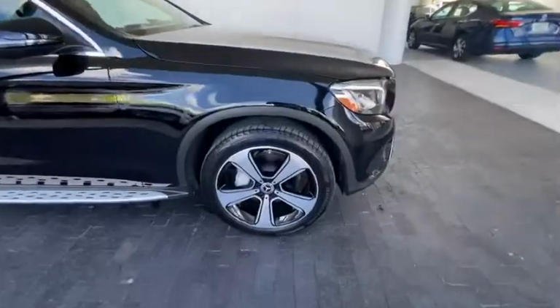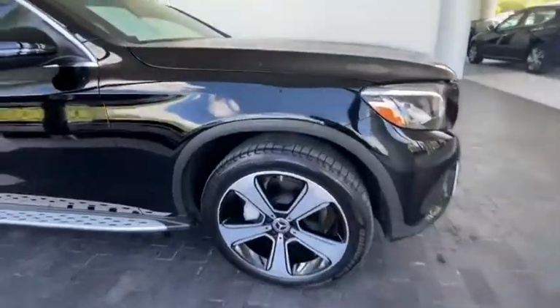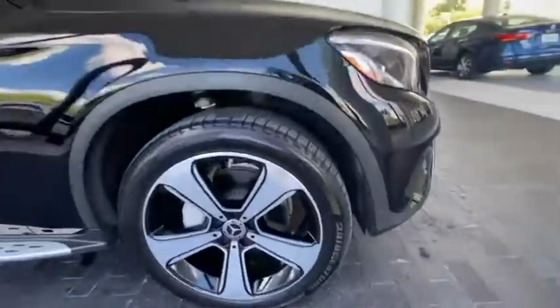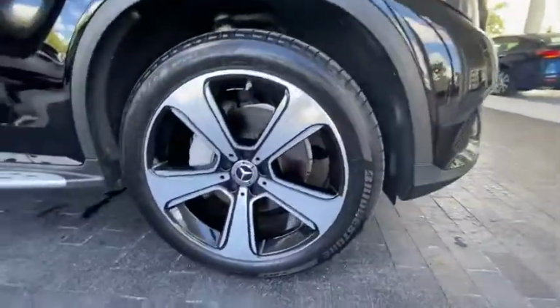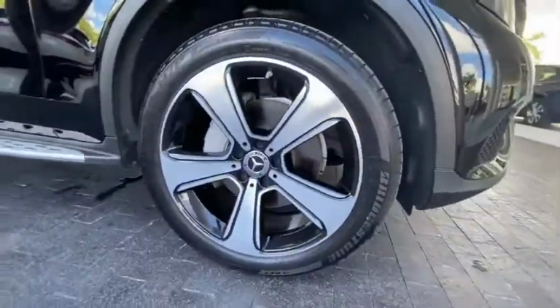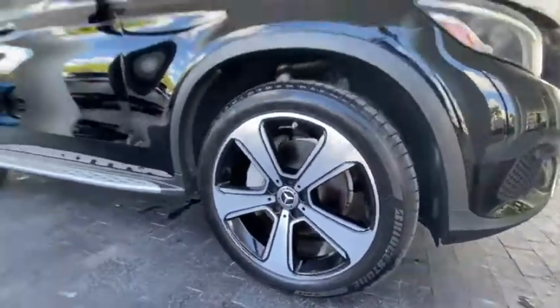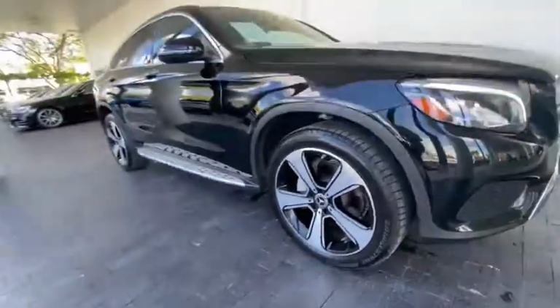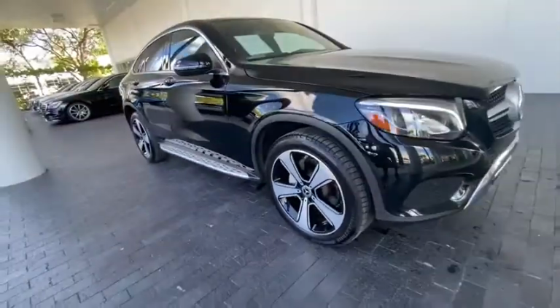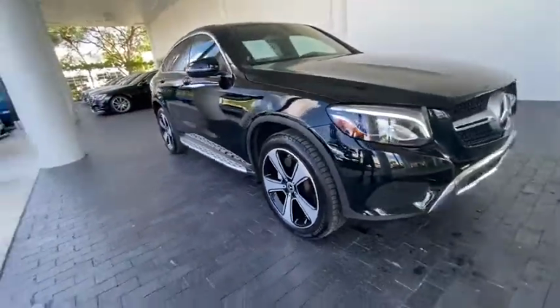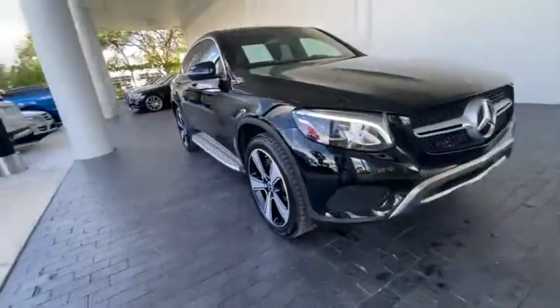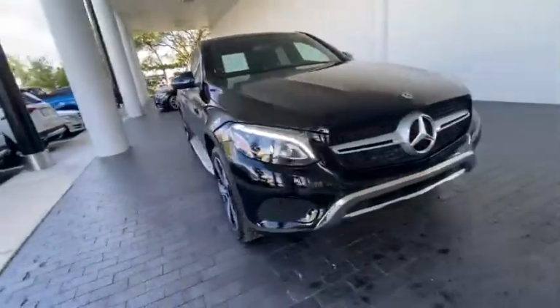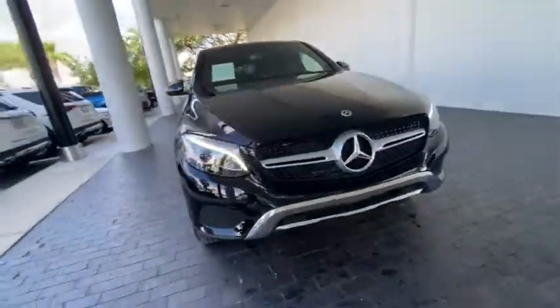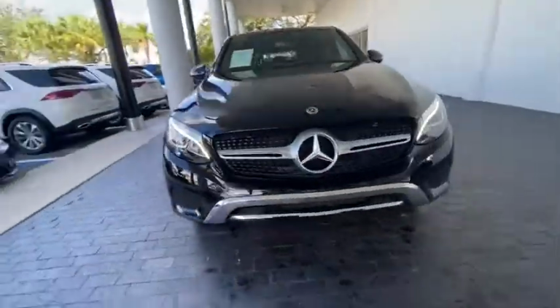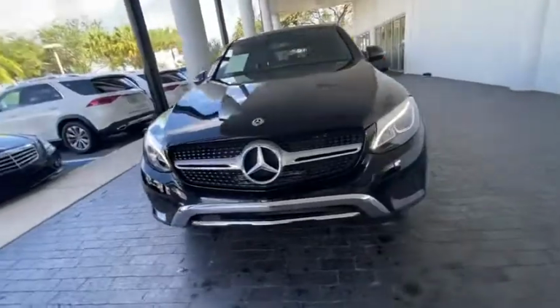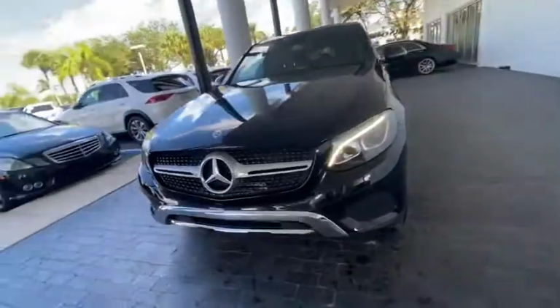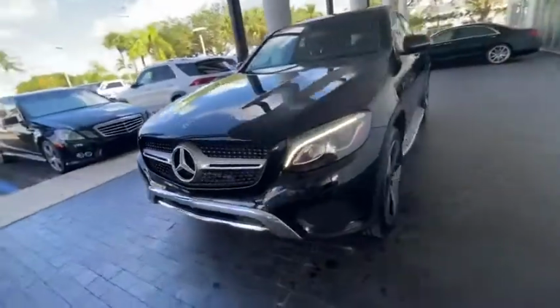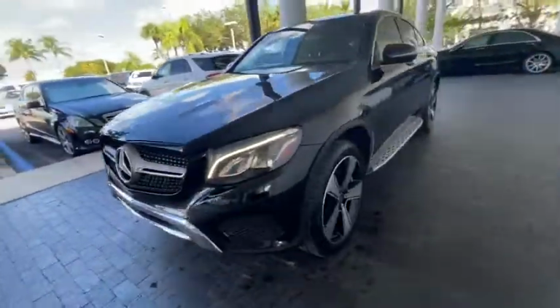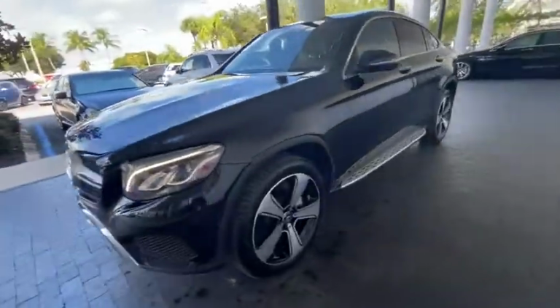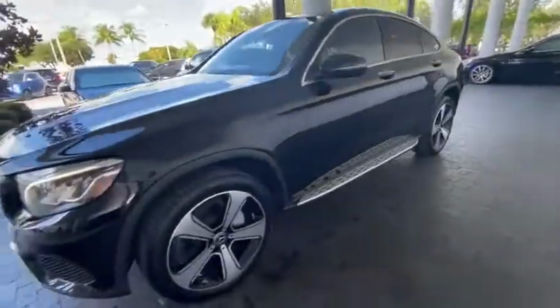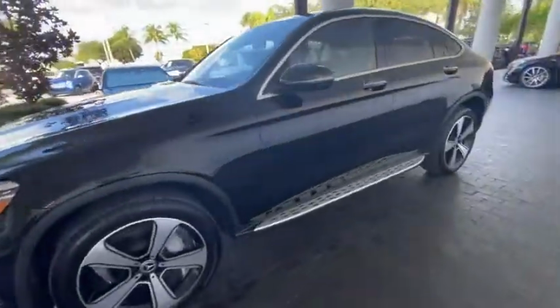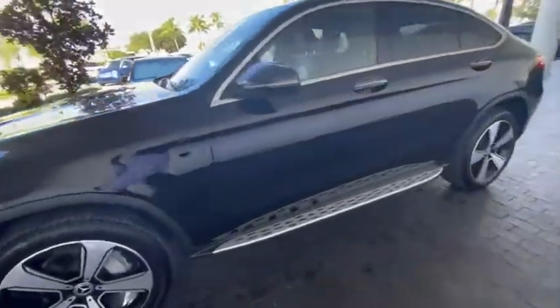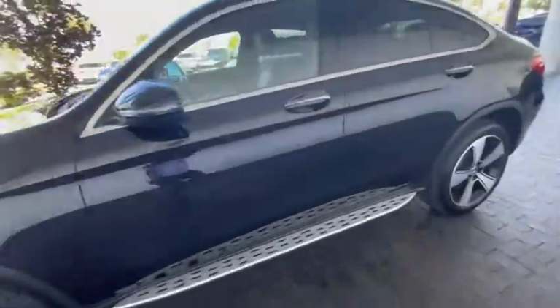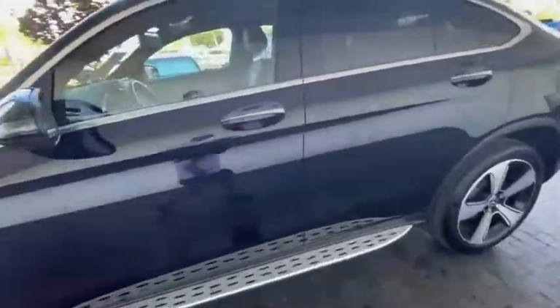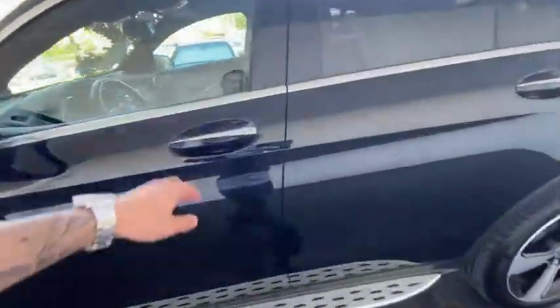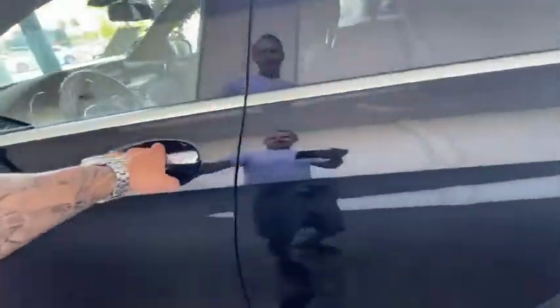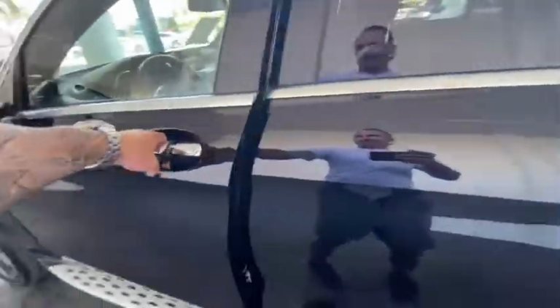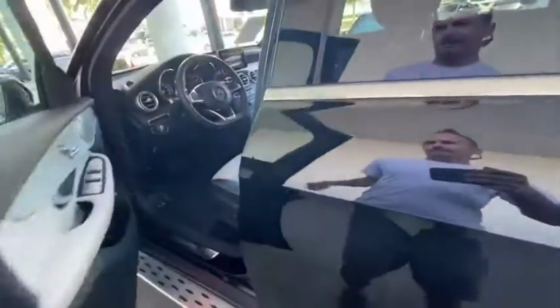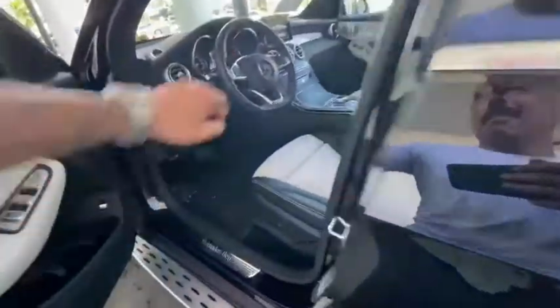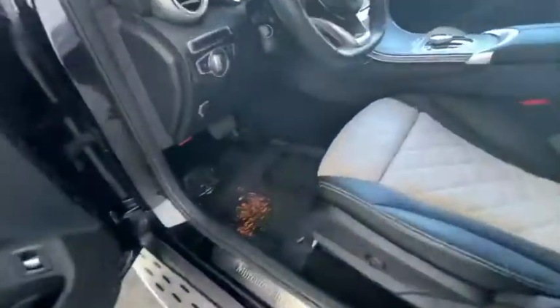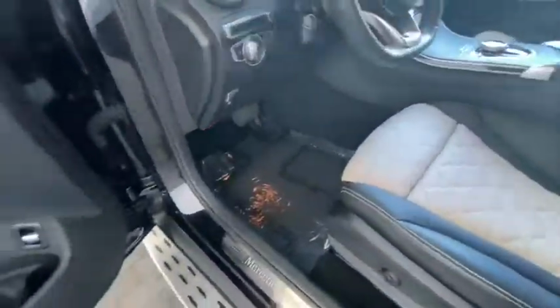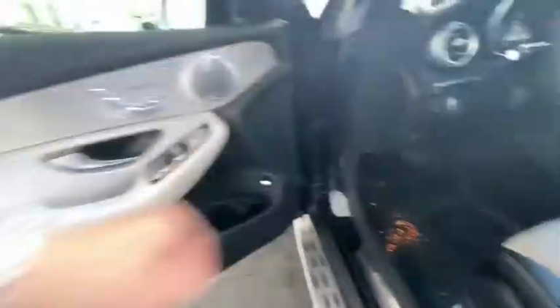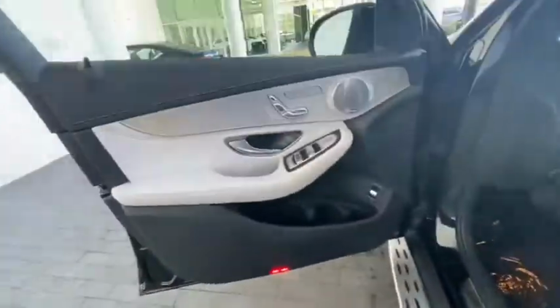Power liftgate, power passenger seat, traction control, leather wrapped steering wheel, Bluetooth wireless data, hands-free phone, dual airbags, power steering, four-wheel disc brakes, electronic stability control.